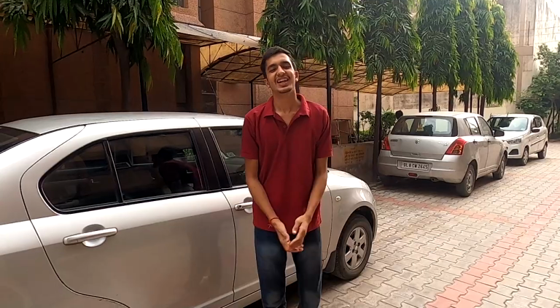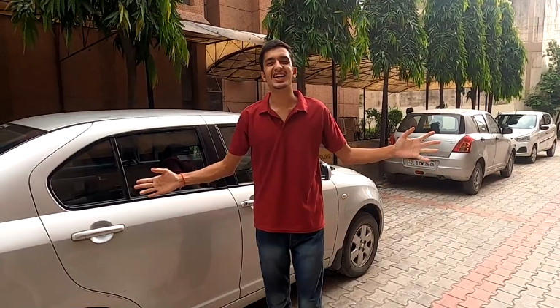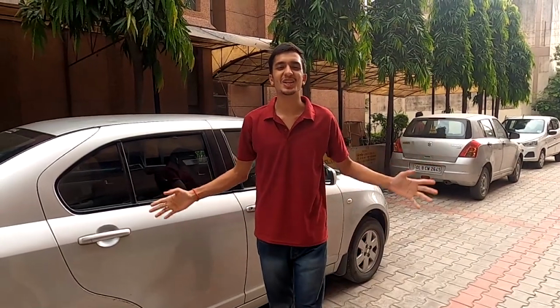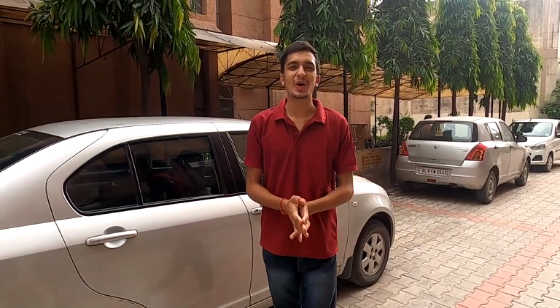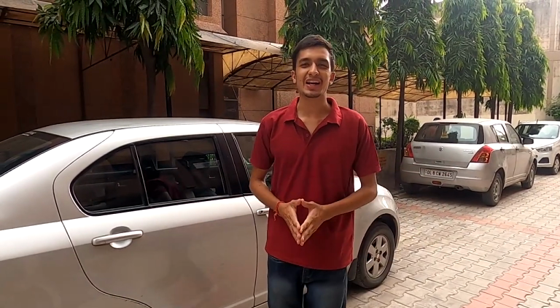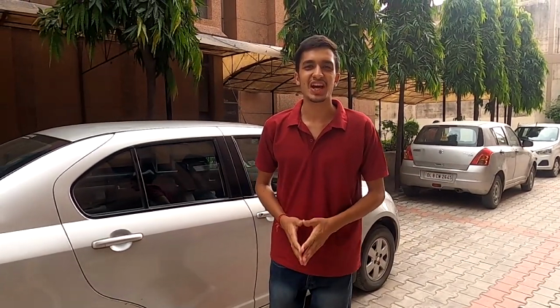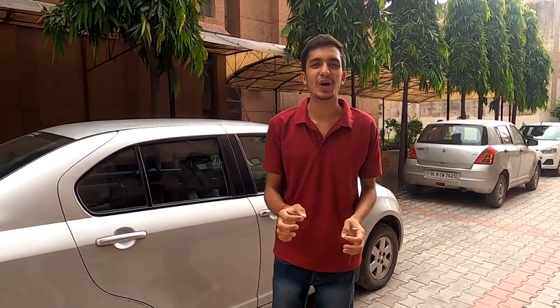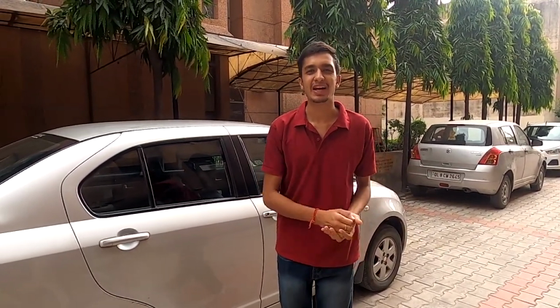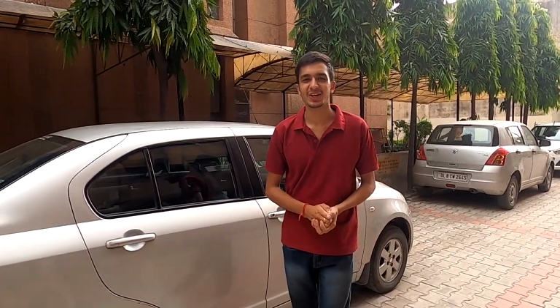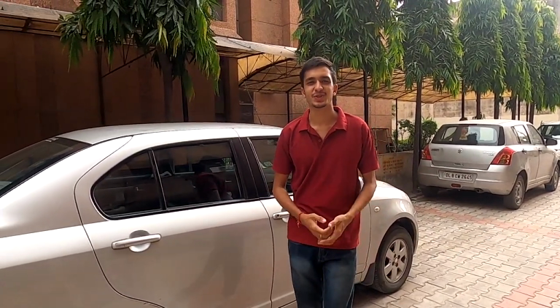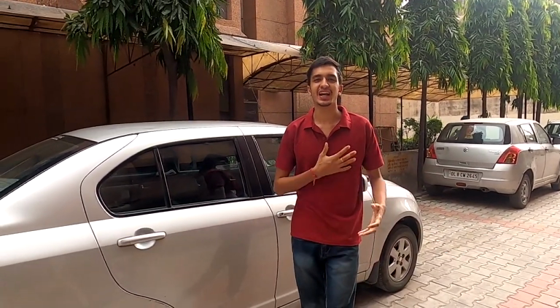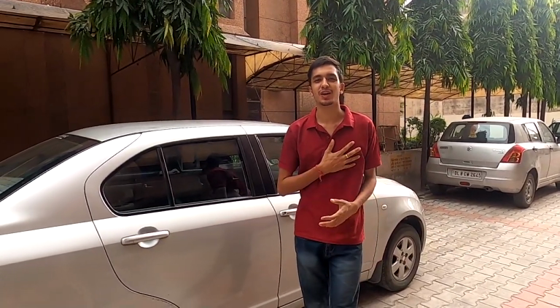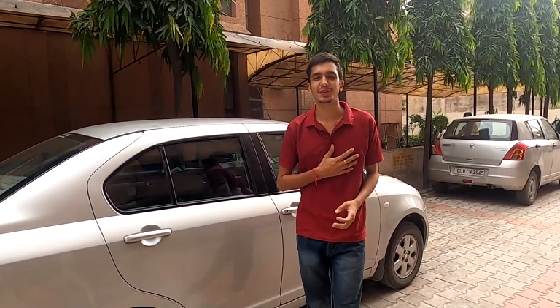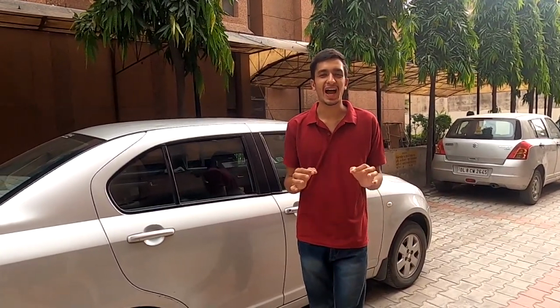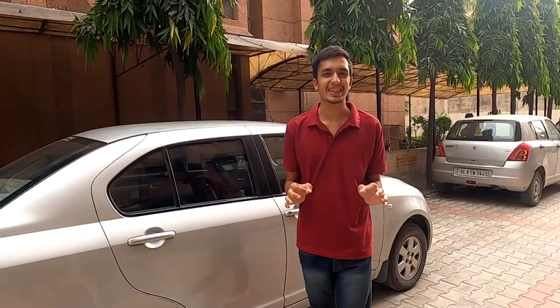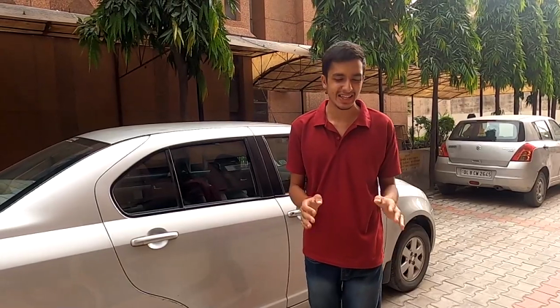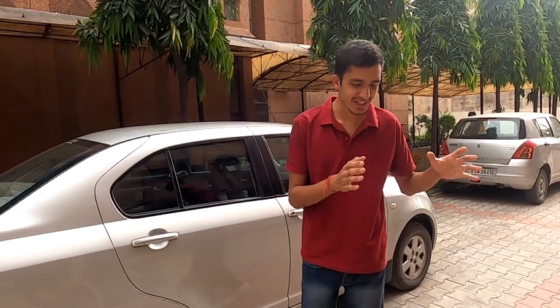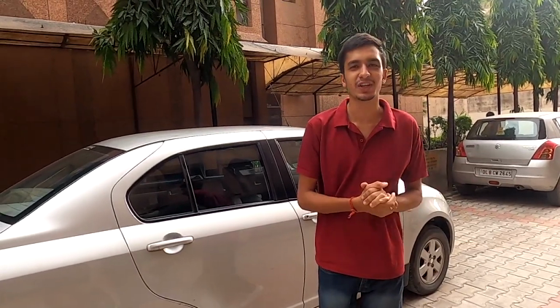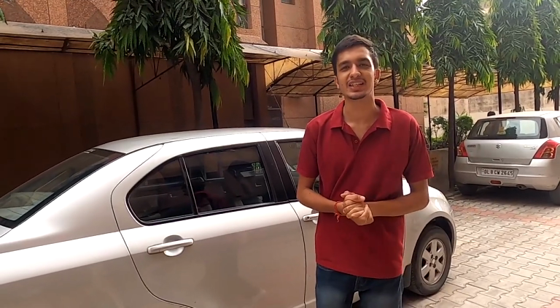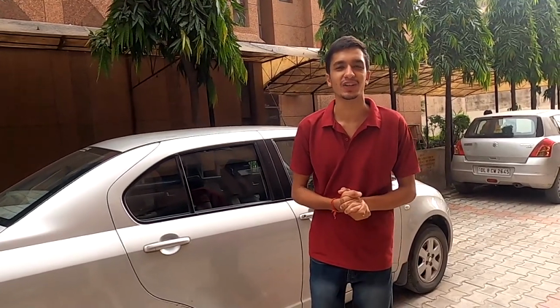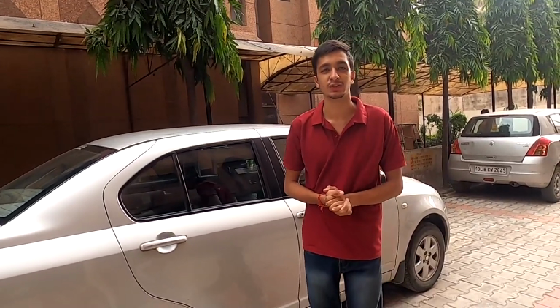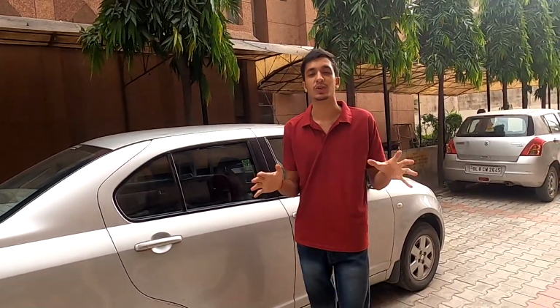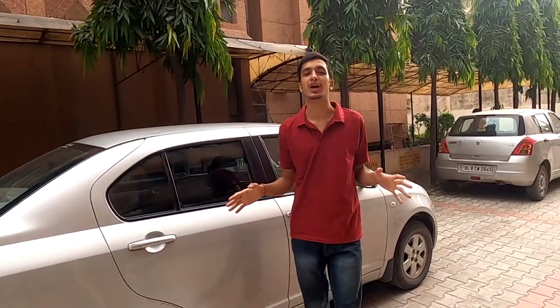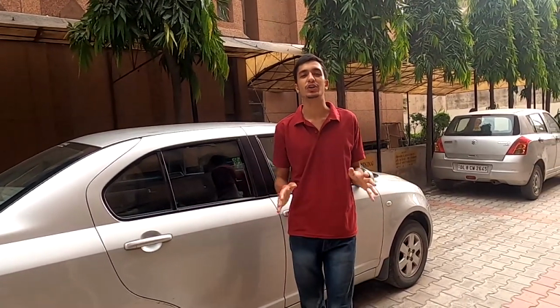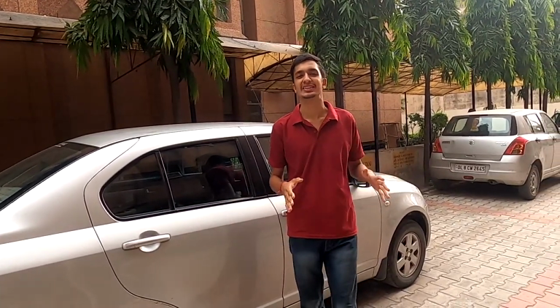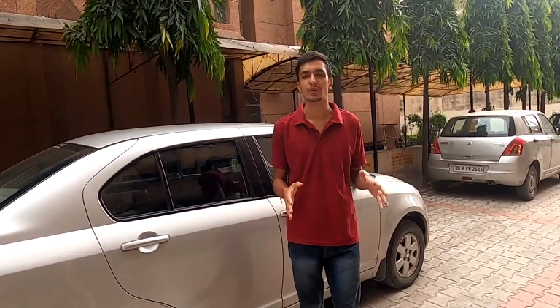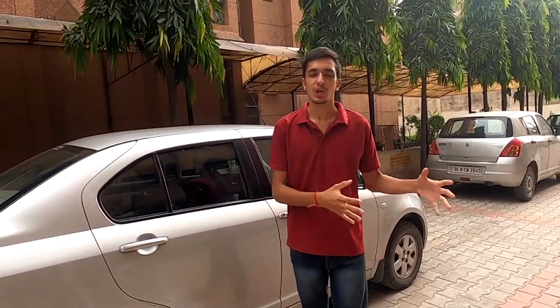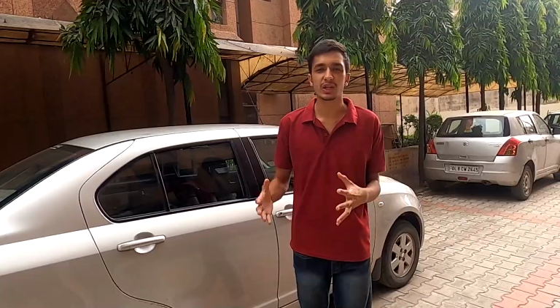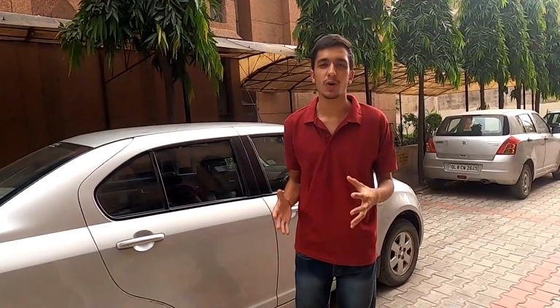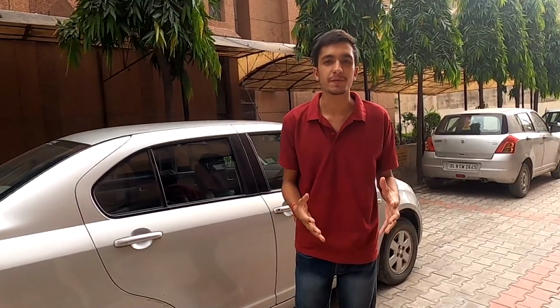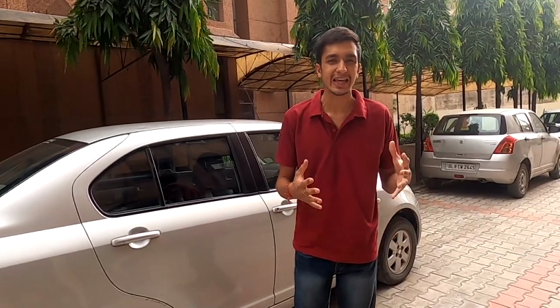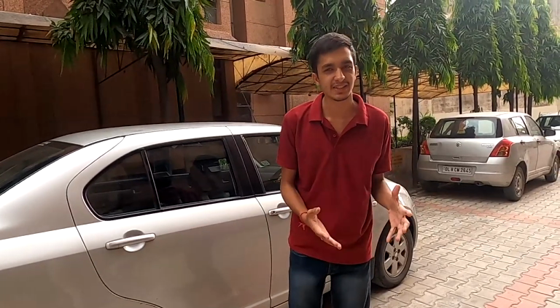Ladies and gentlemen, welcome back to the channel, welcome back to Garage Reviews. I am Raghur Gupta and this is a new video series for Garage Reviews because we are going to be testing out loads and loads of different accessories.